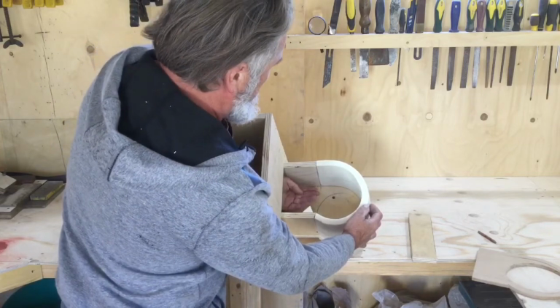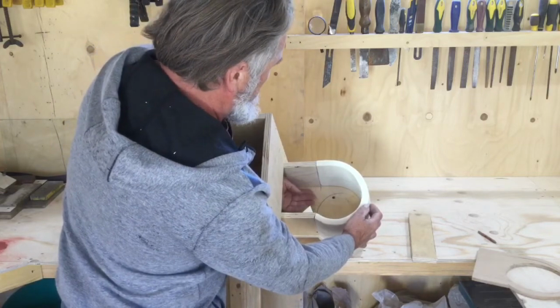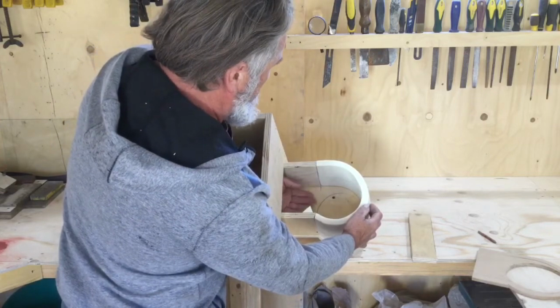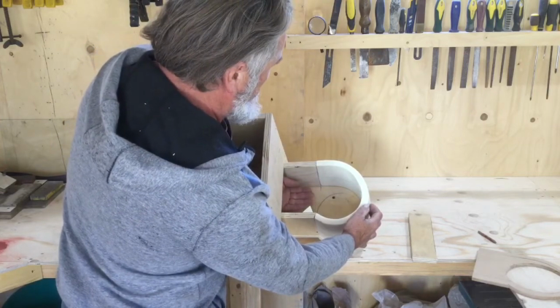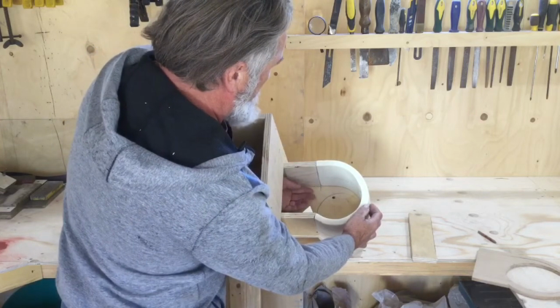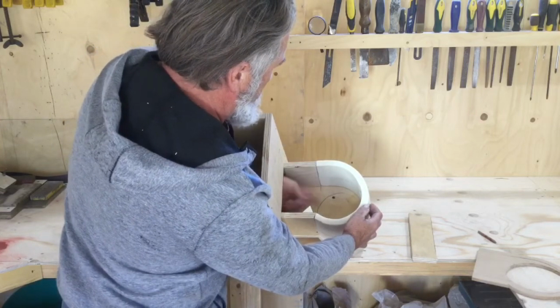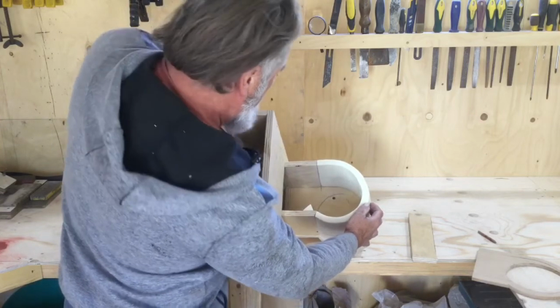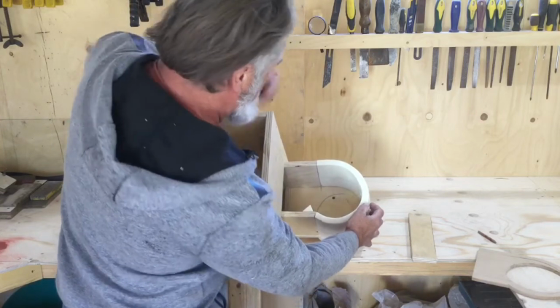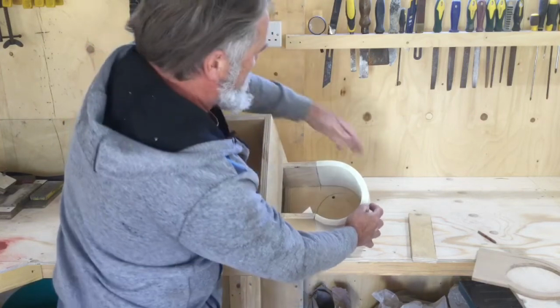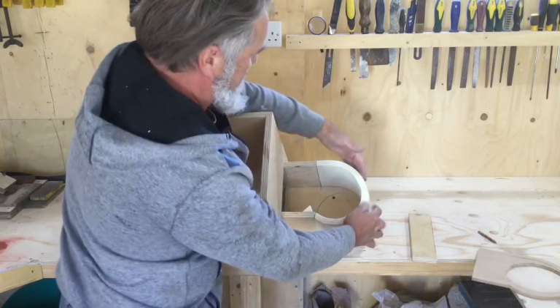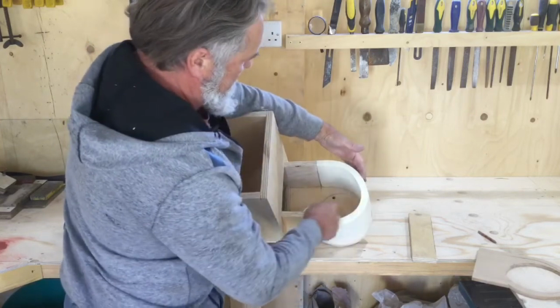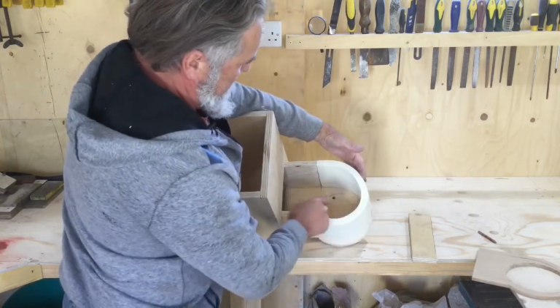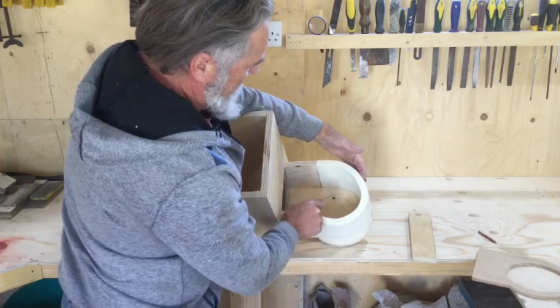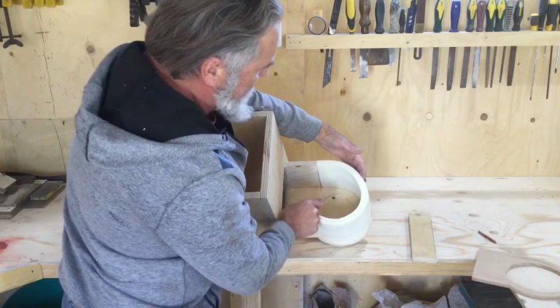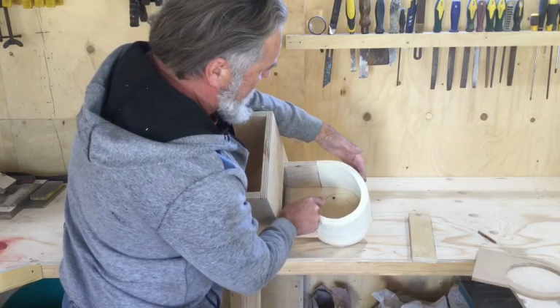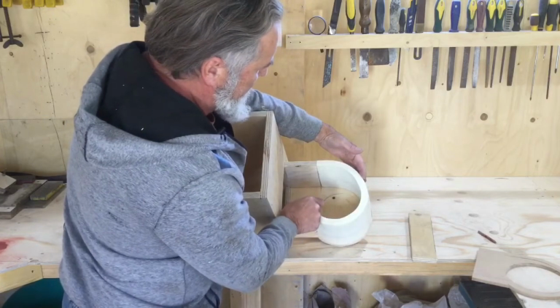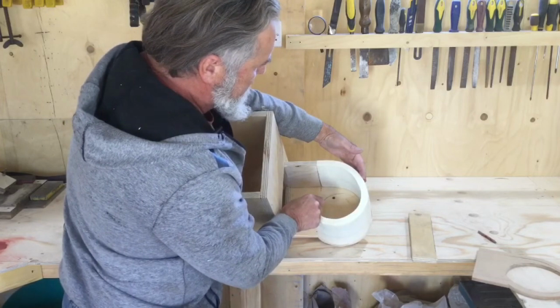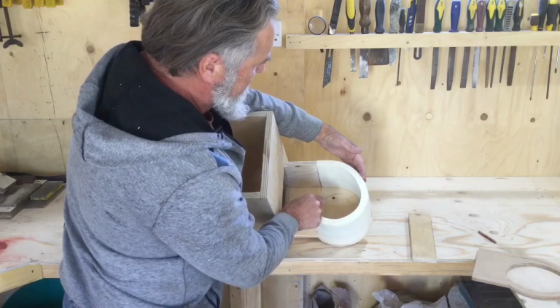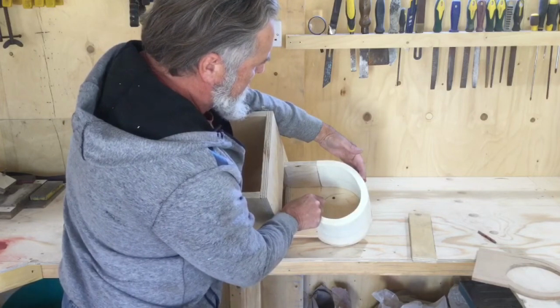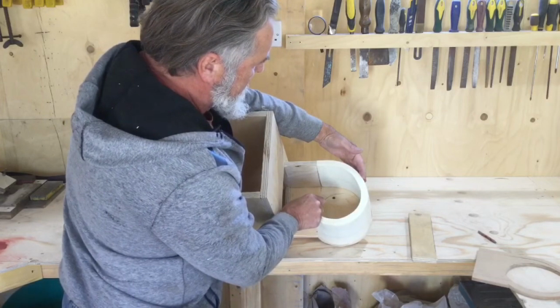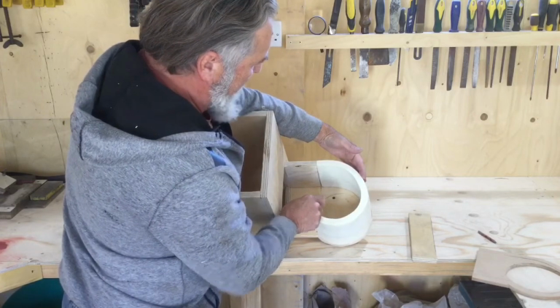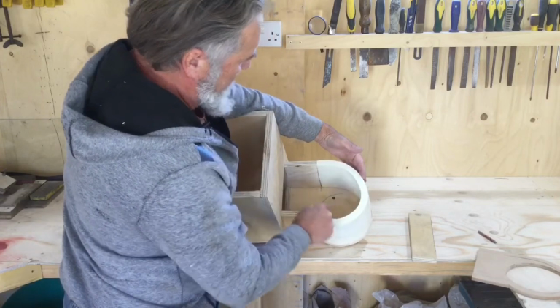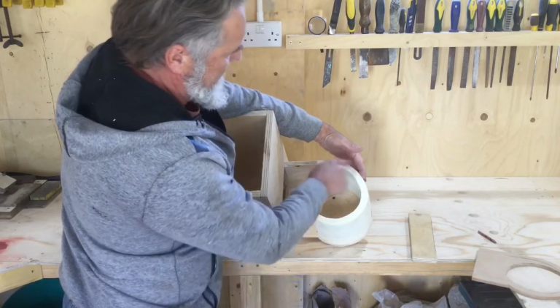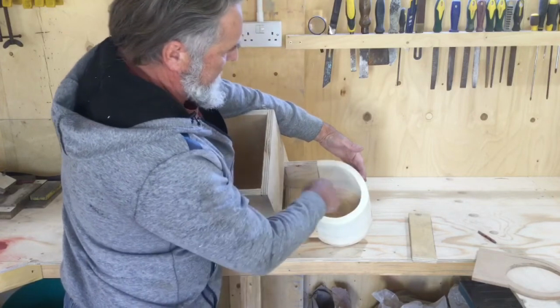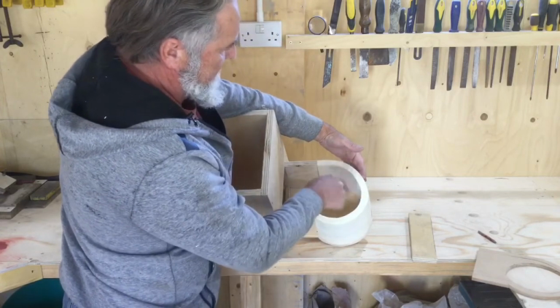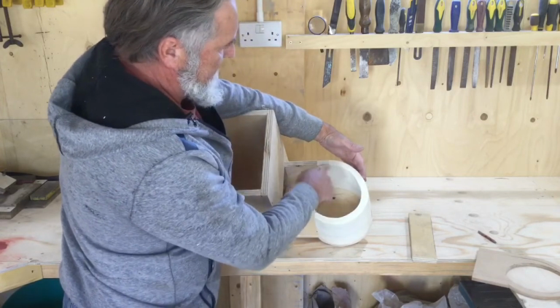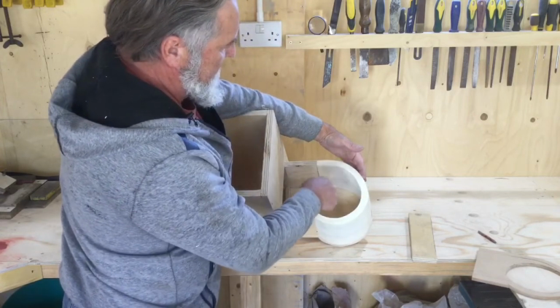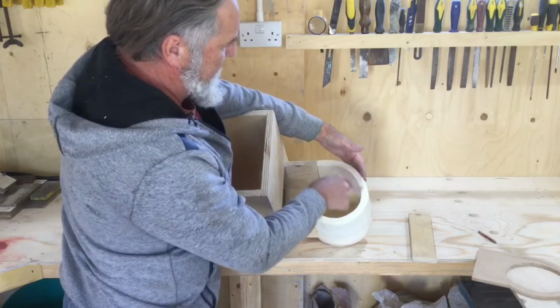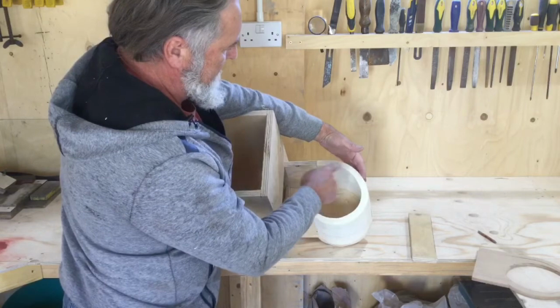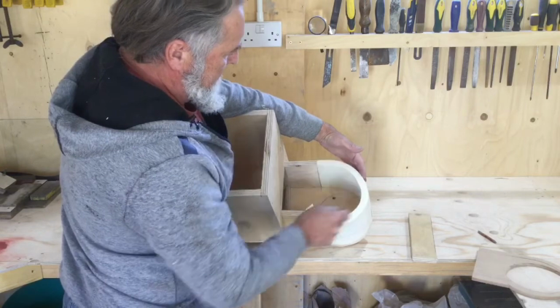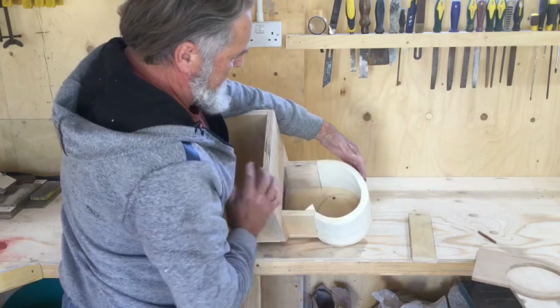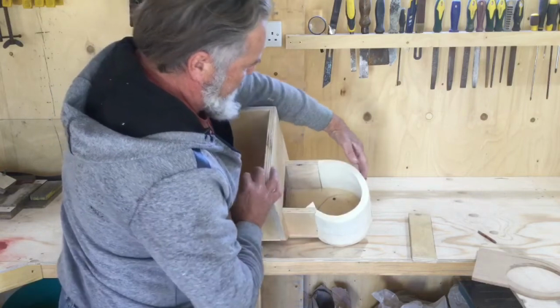Now obviously I put a little kicker on the side — this little piece here — which hopefully should really send the flow around in quite a substantial vortex.